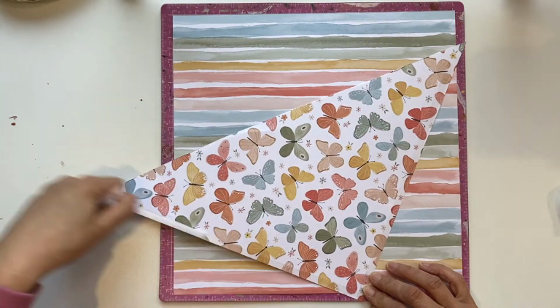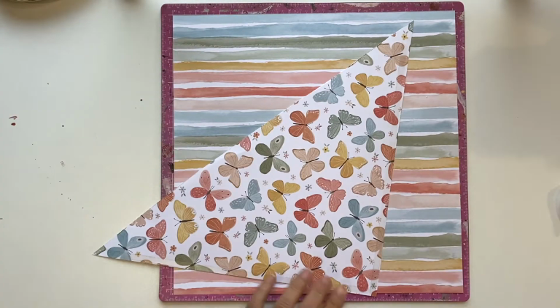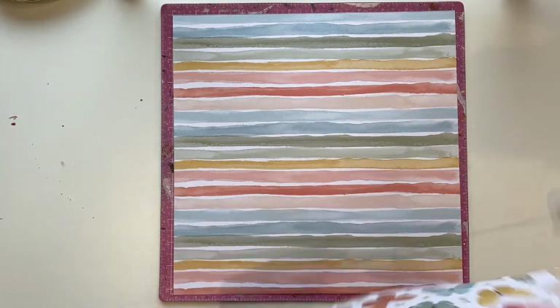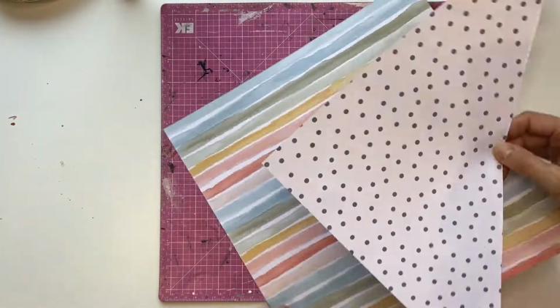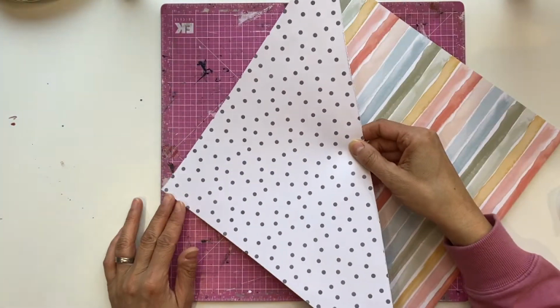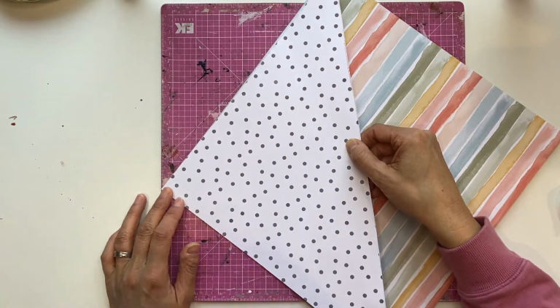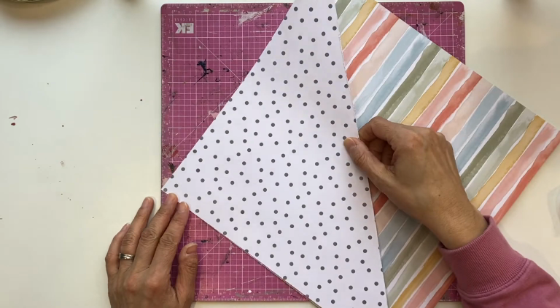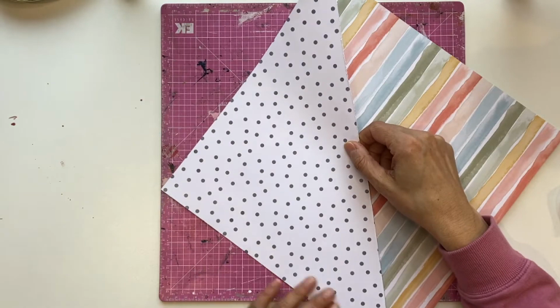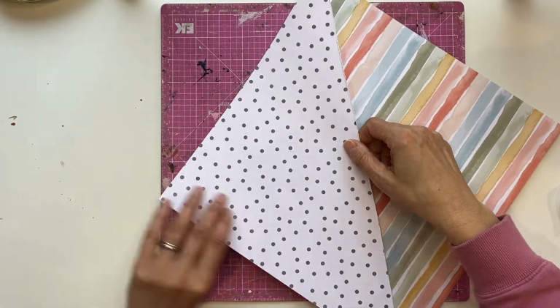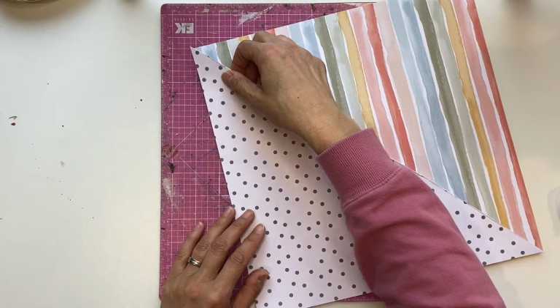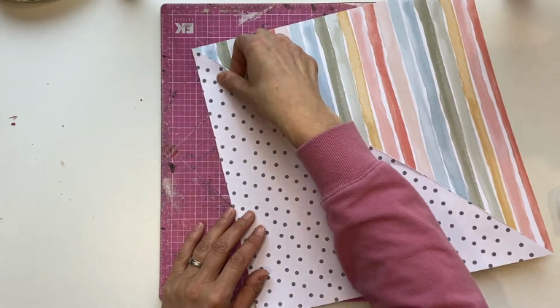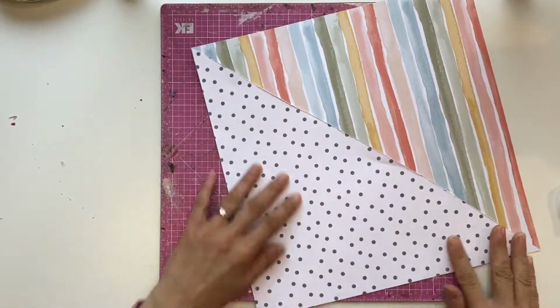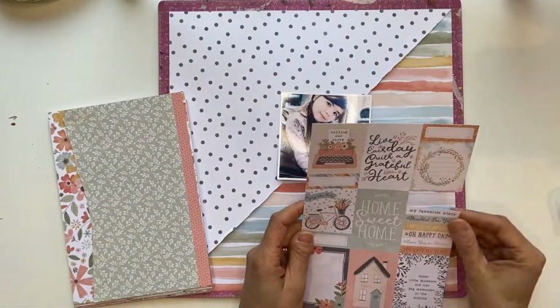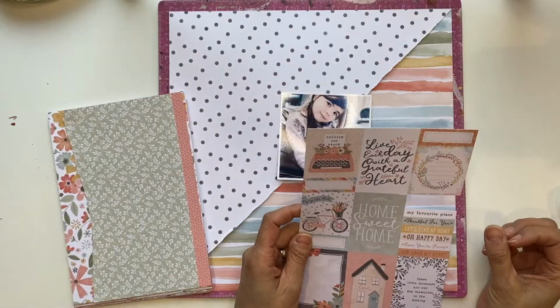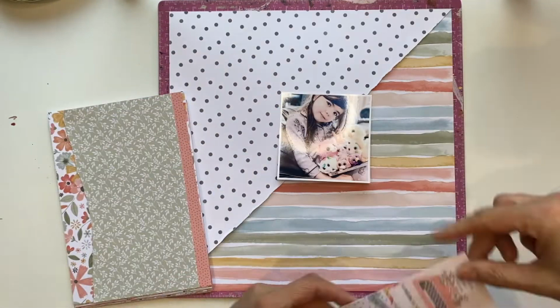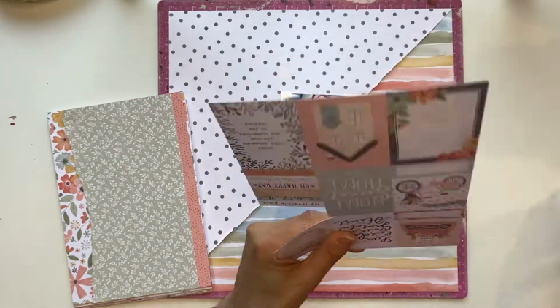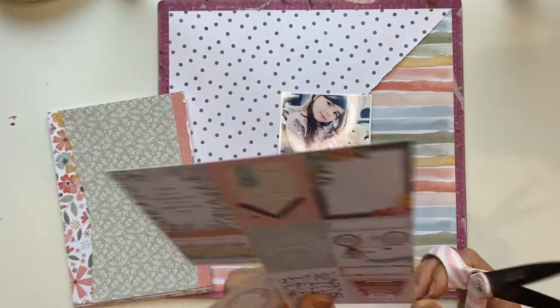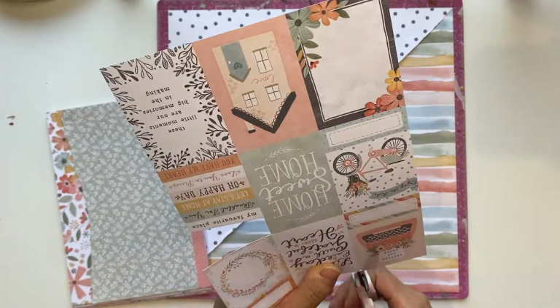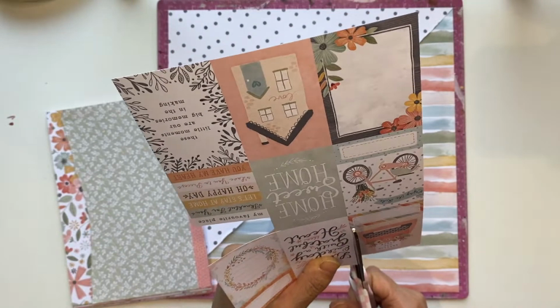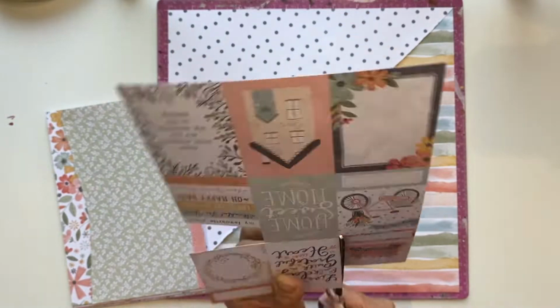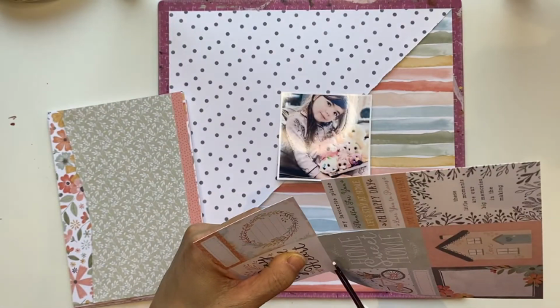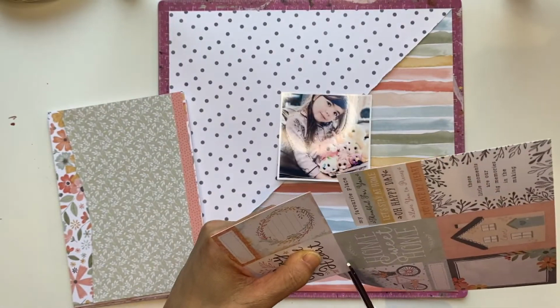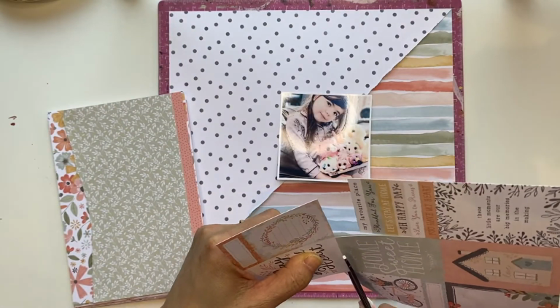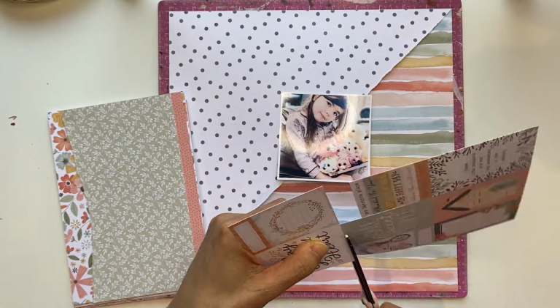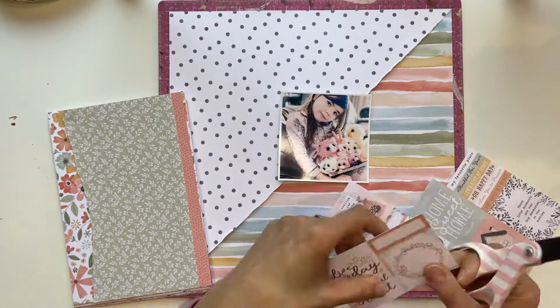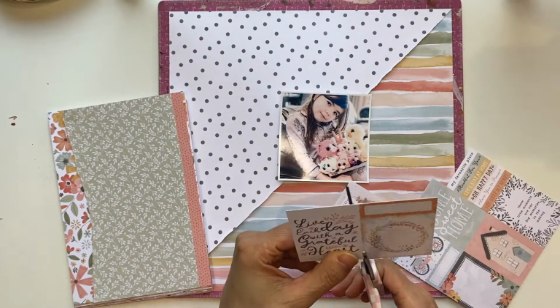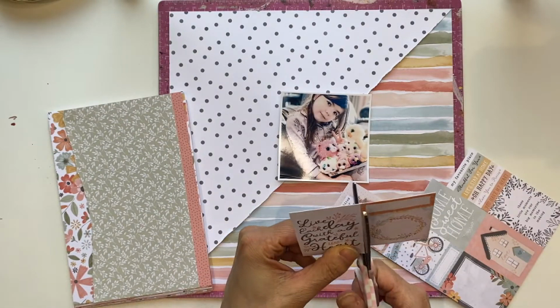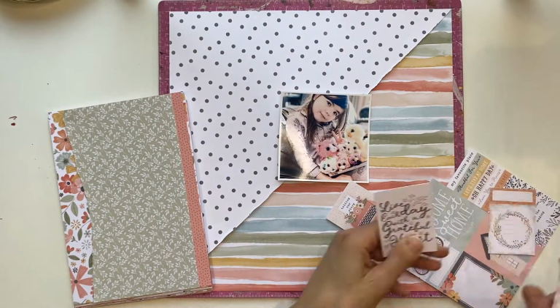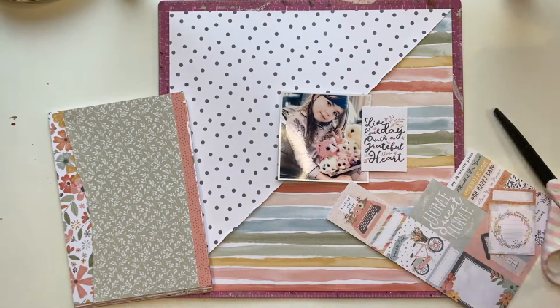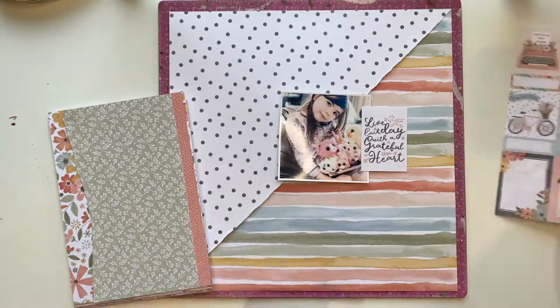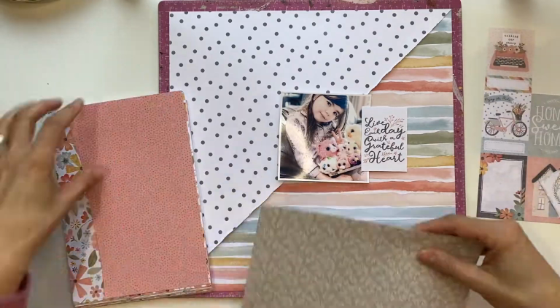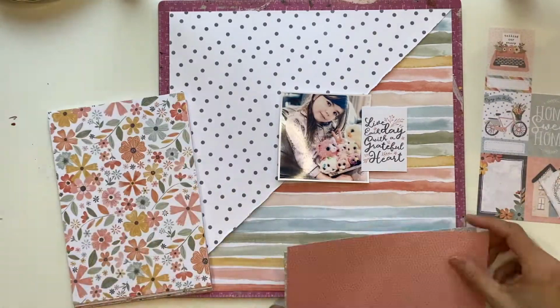I put some double-sided tape down rather than glue. As you can see, it perfectly meets on either side and it's pretty much a straight line. I've distressed it though — I just love the way that looks.